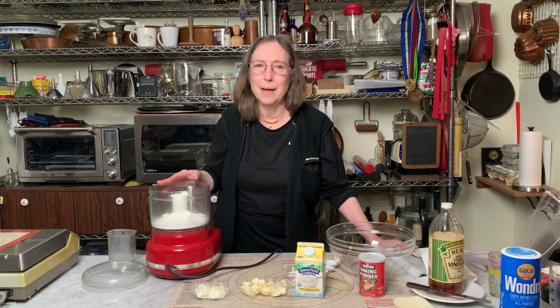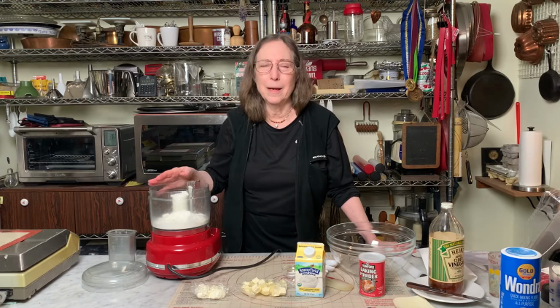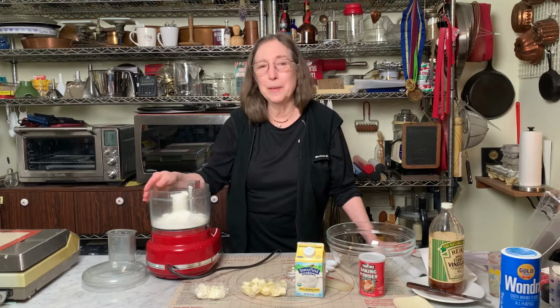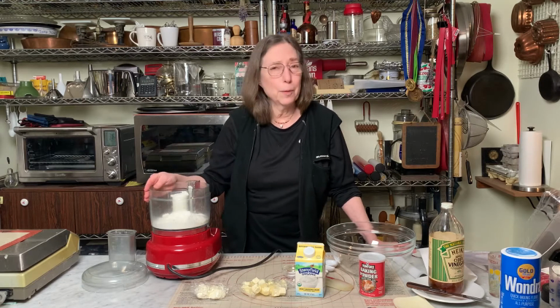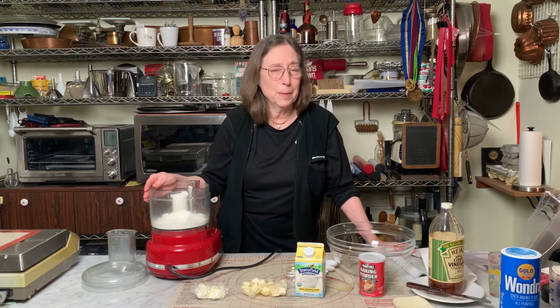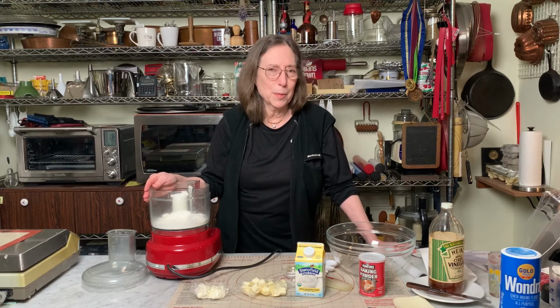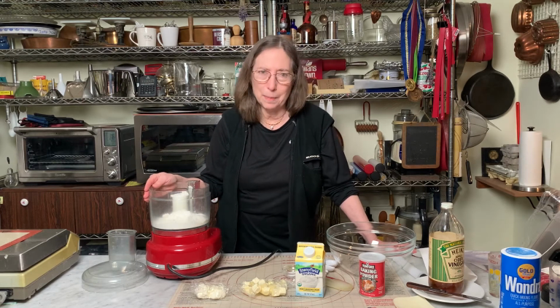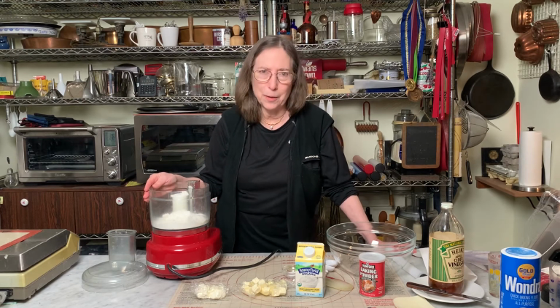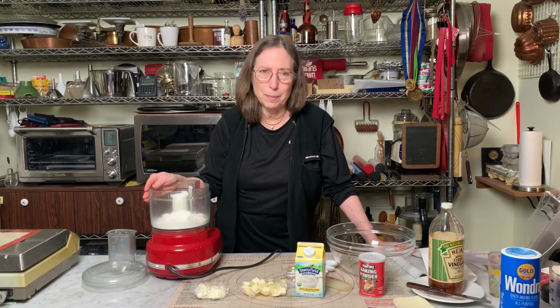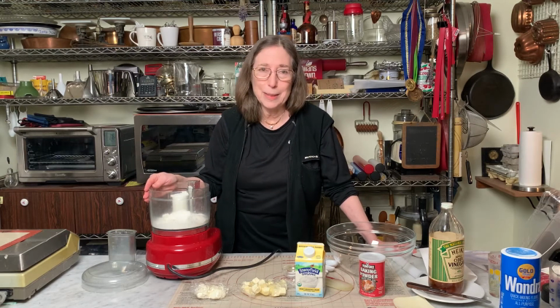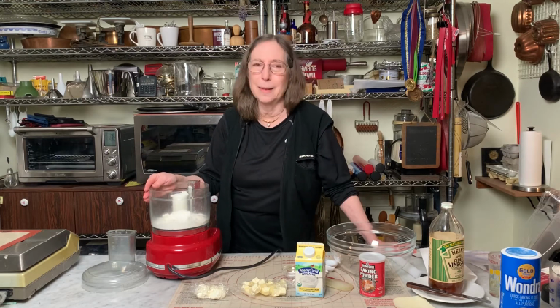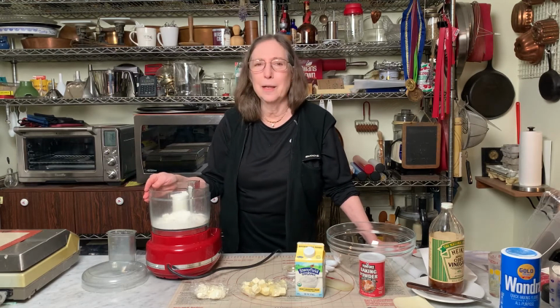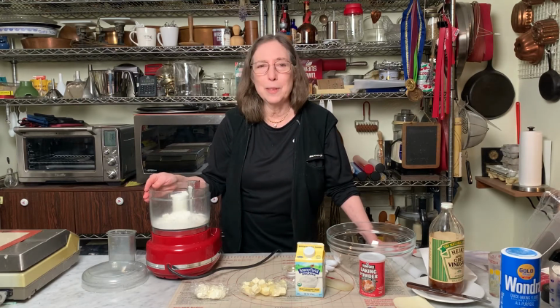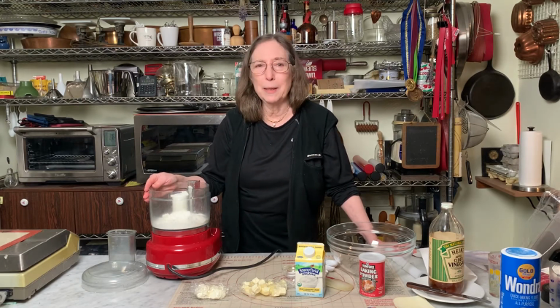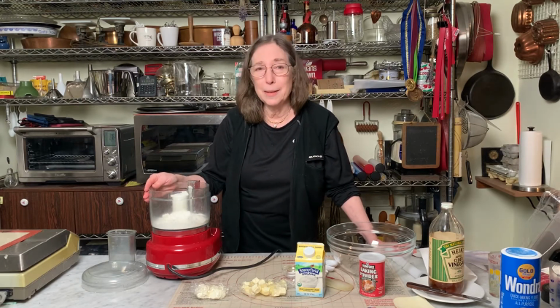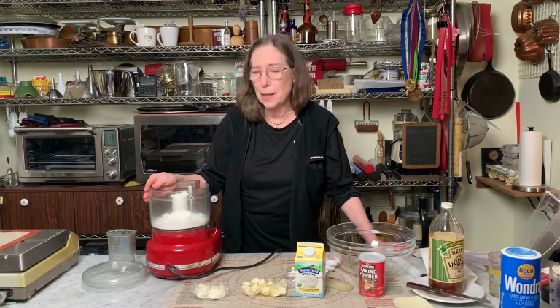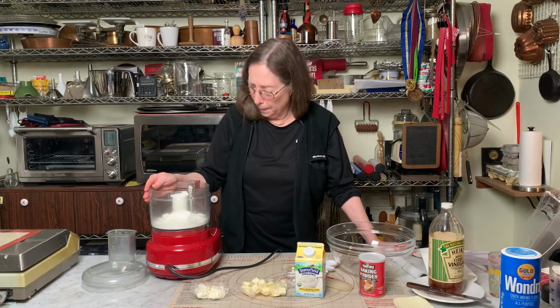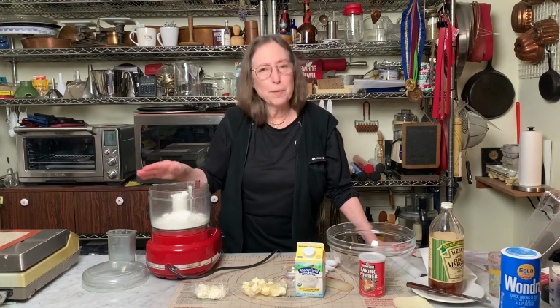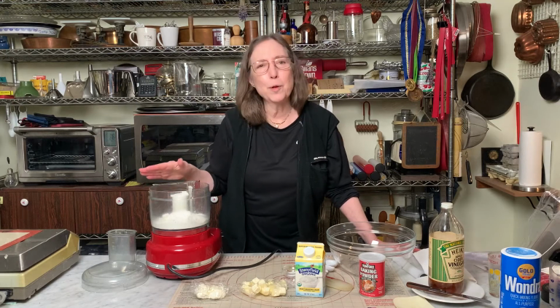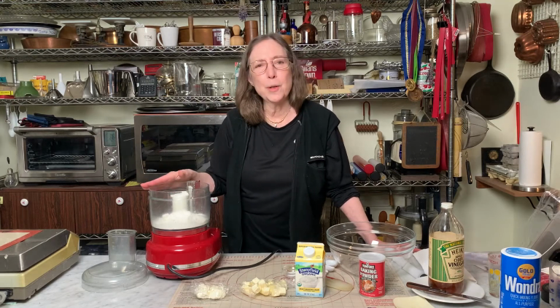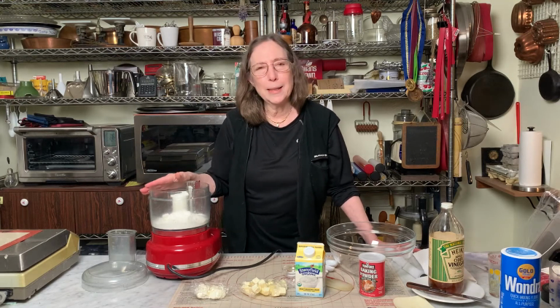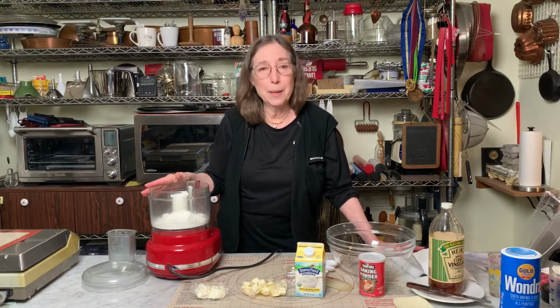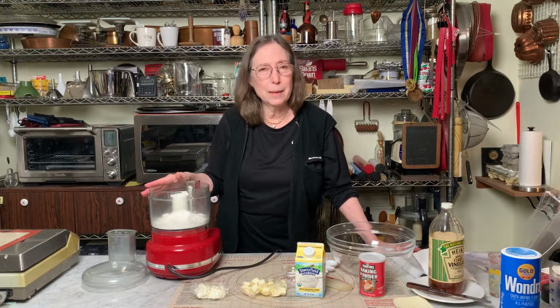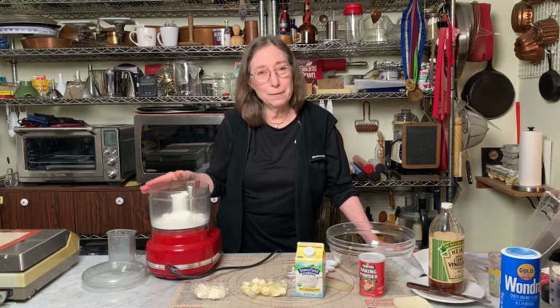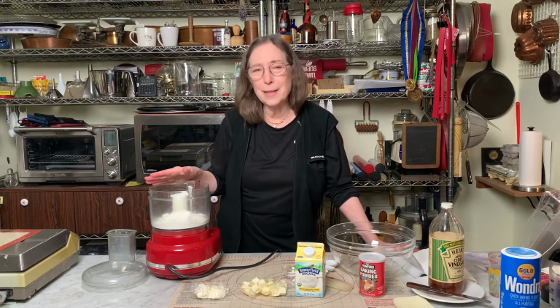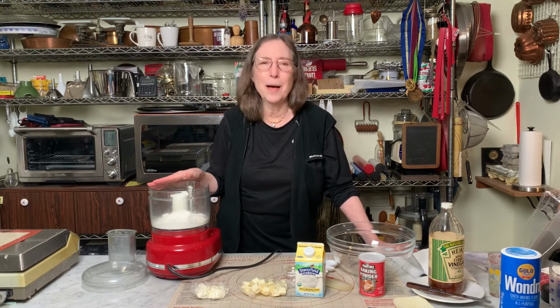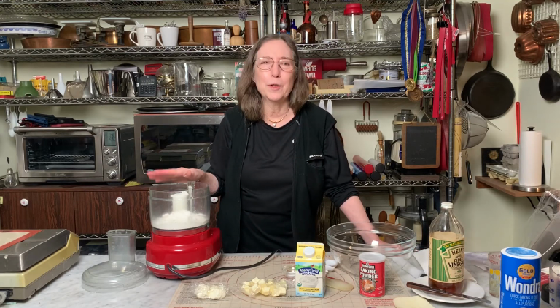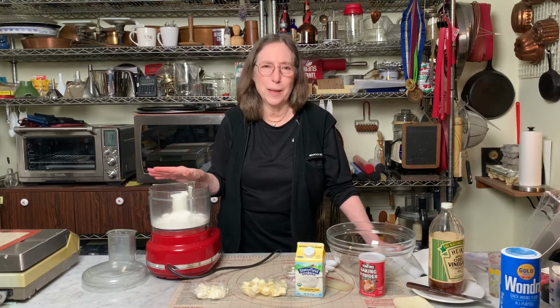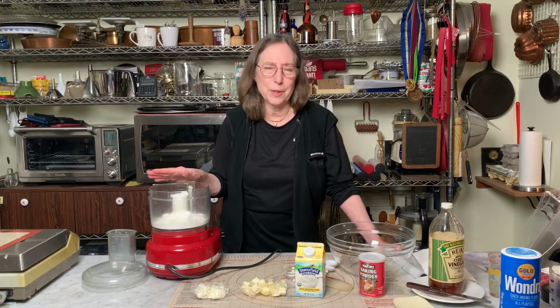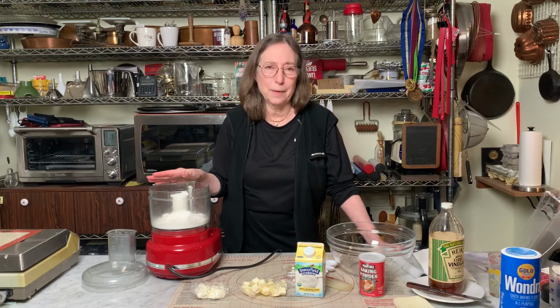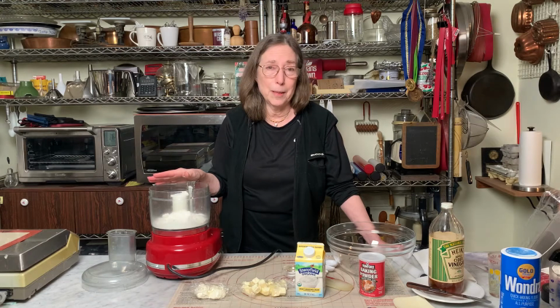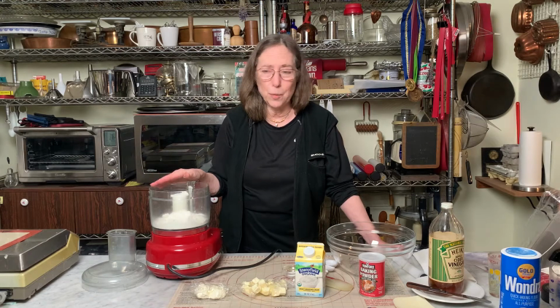And it's been in every one of my books where there's a pie crust, most recently in Rose's Baking Basics. But I've never before showed exactly how I make it, and in fact I now have a new way, which is a kind of combination way.